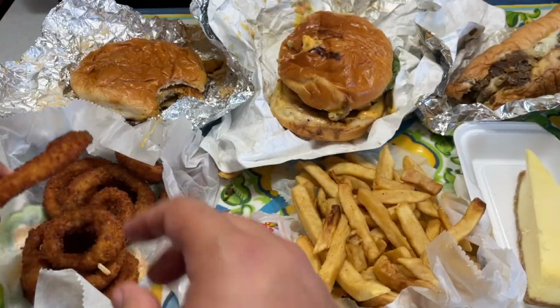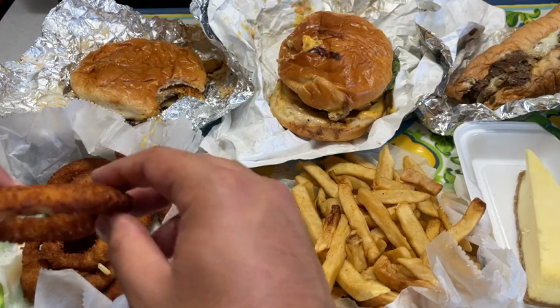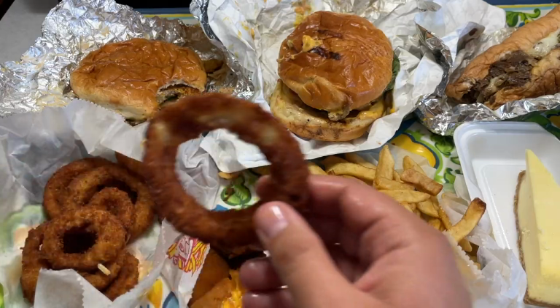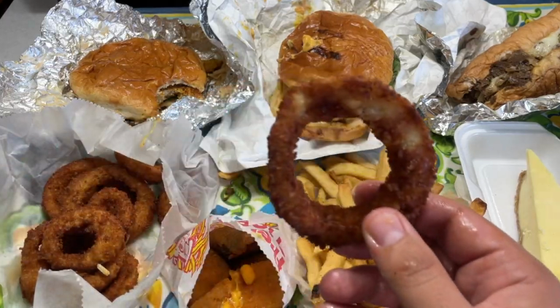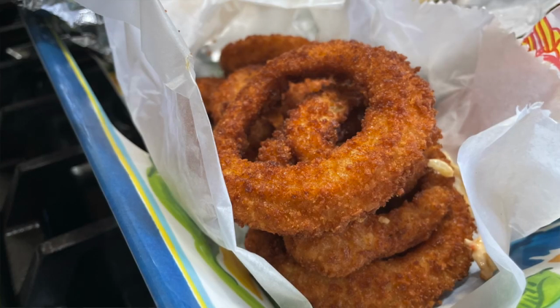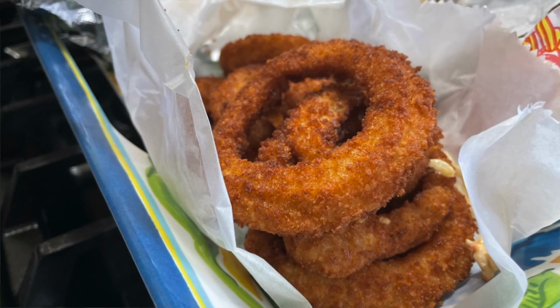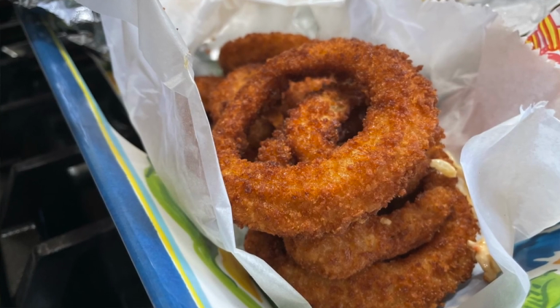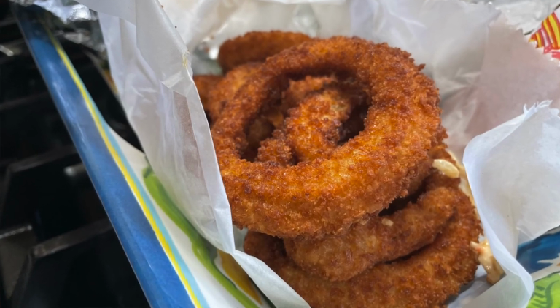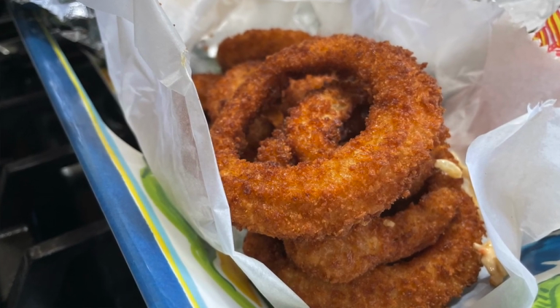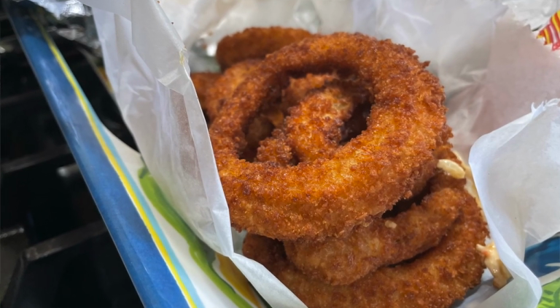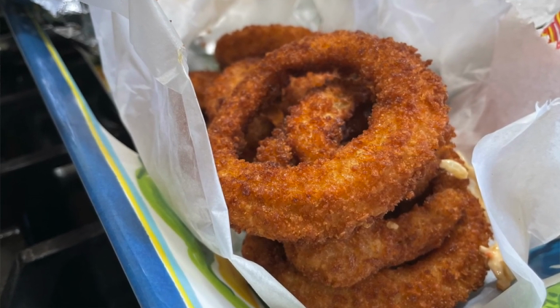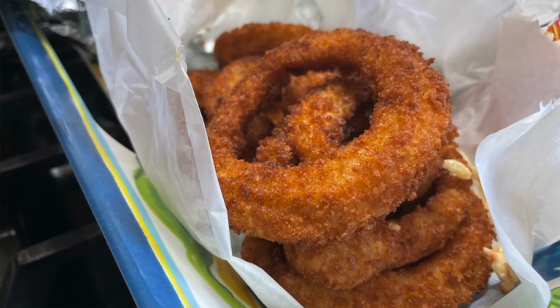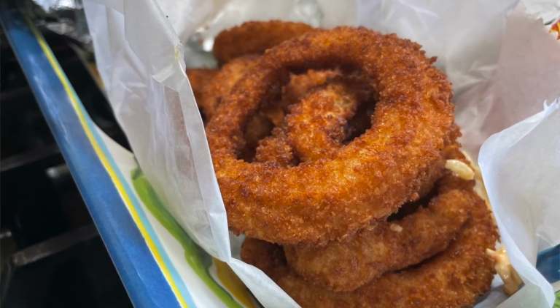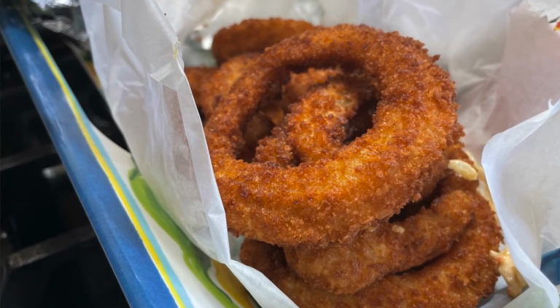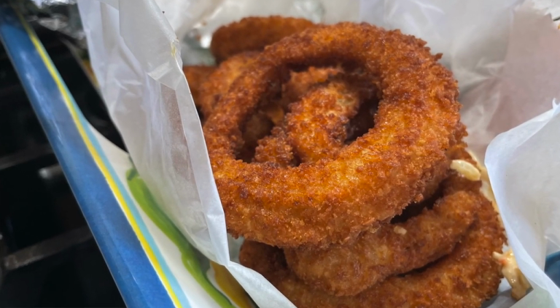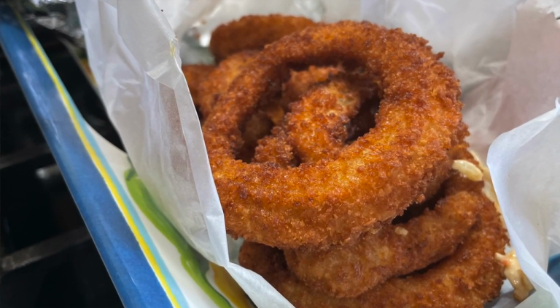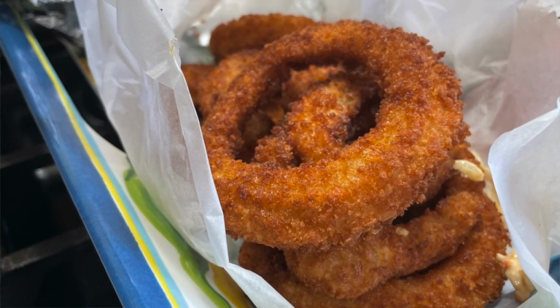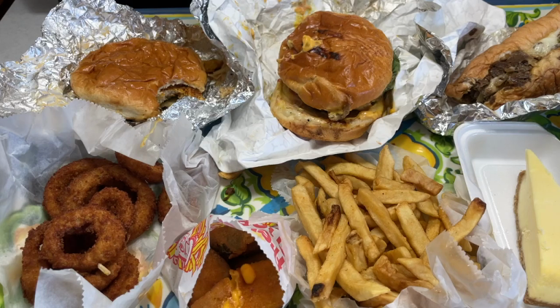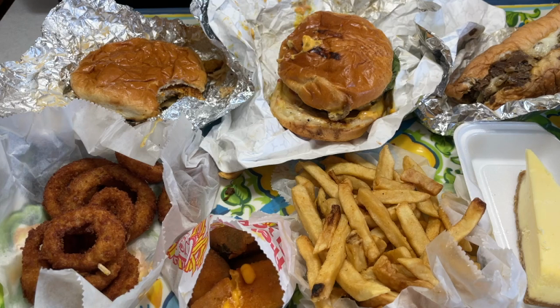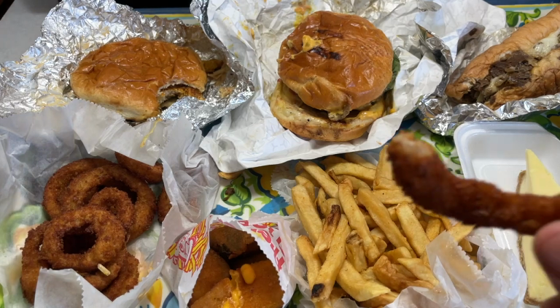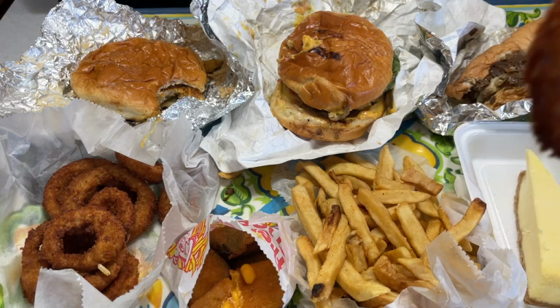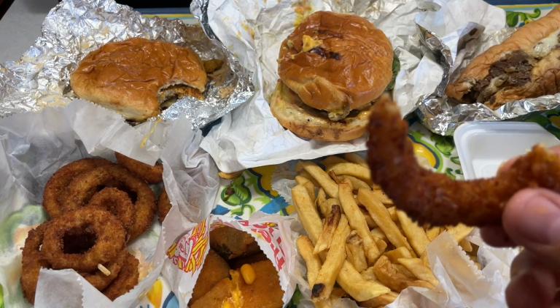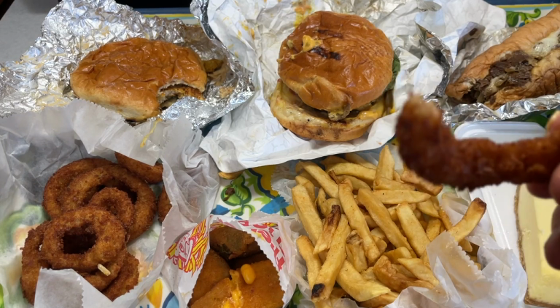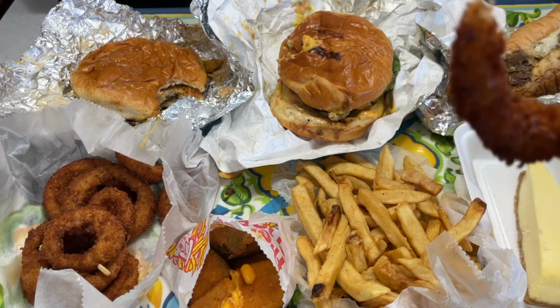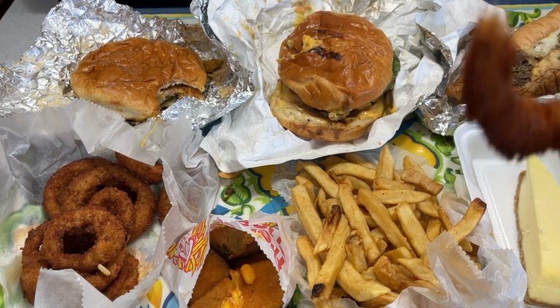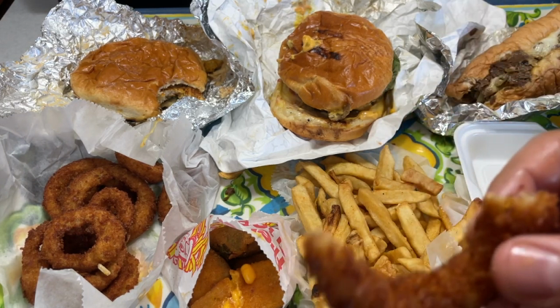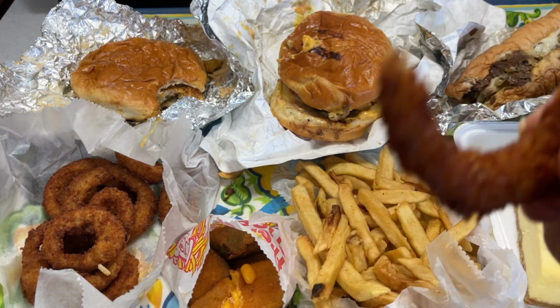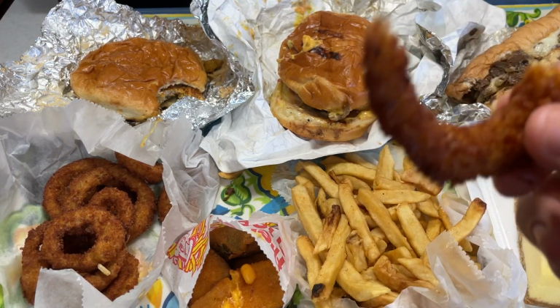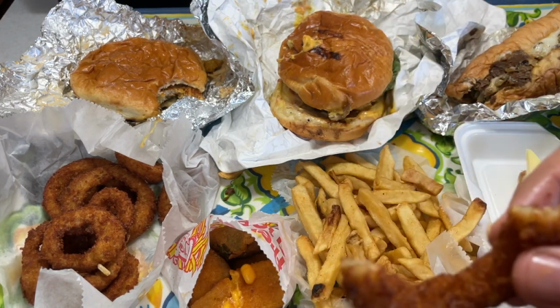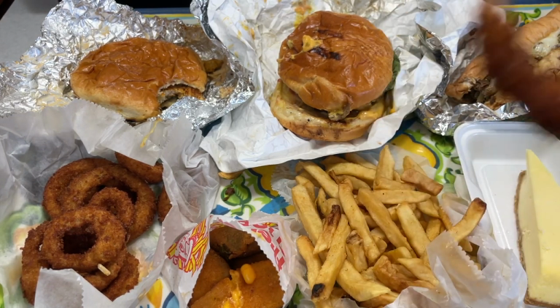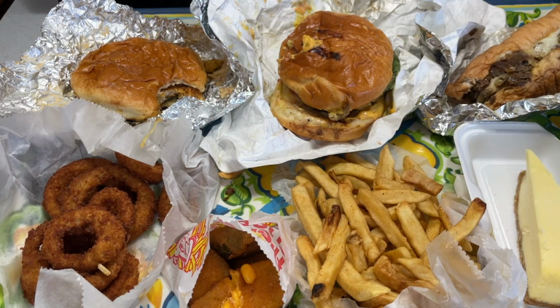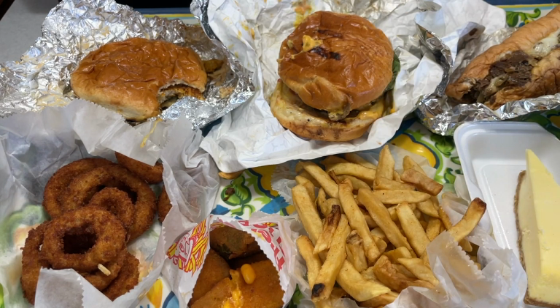Let's check out their onion rings, HD Family. Bismillah. Fried, crispy, yummy onion rings. Alhamdulillah, very good.